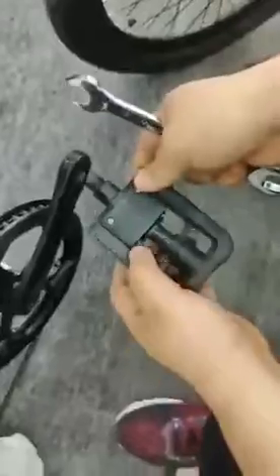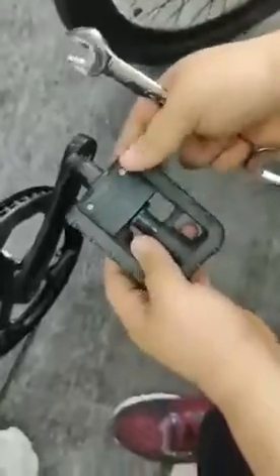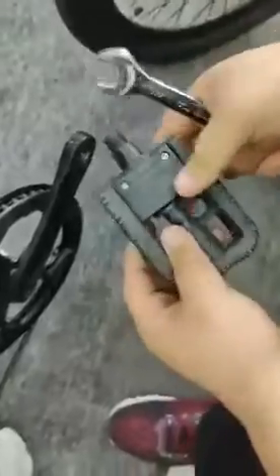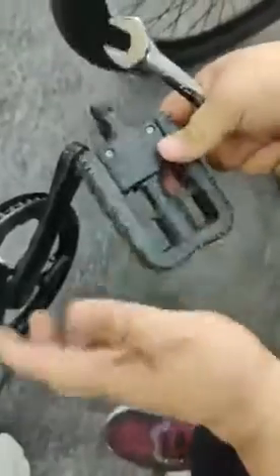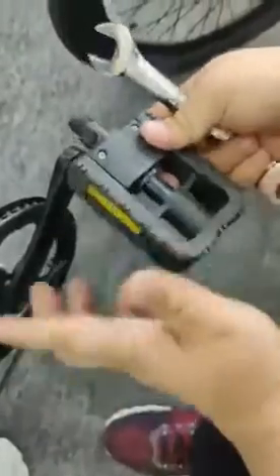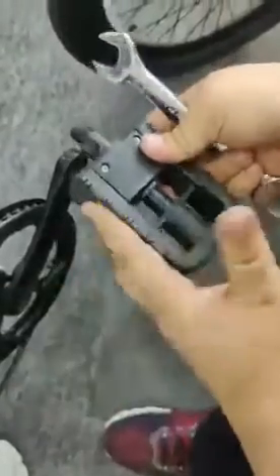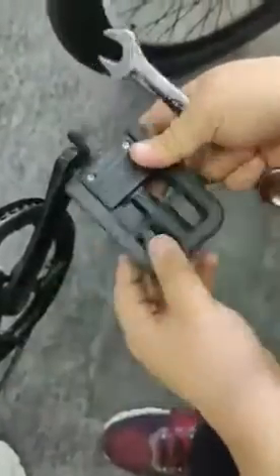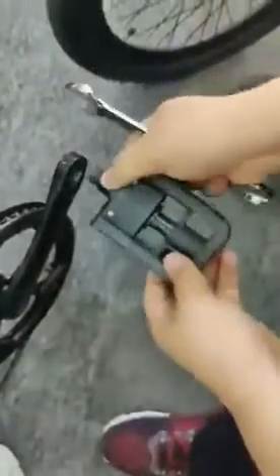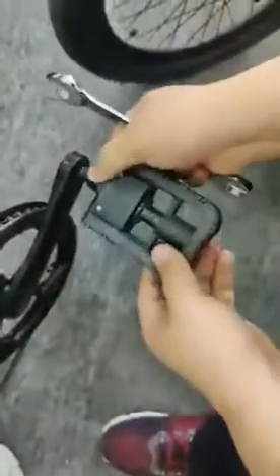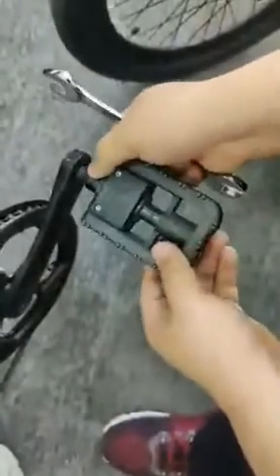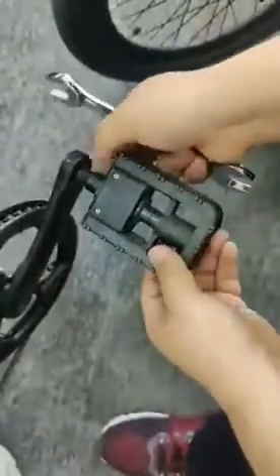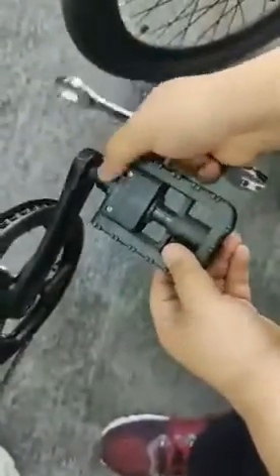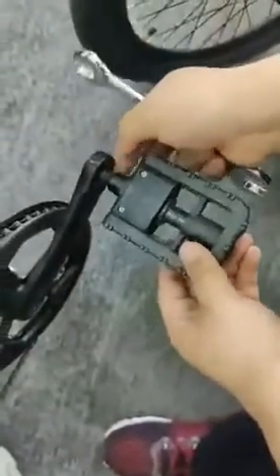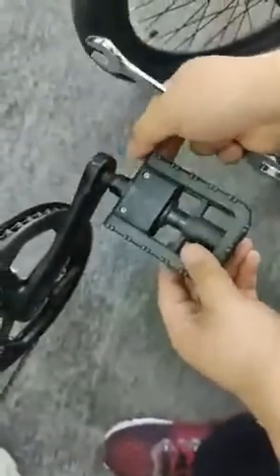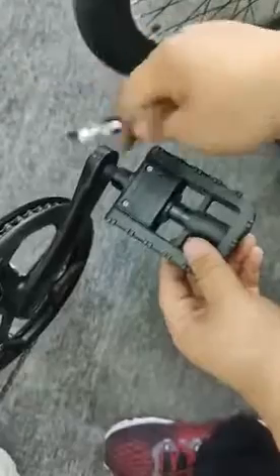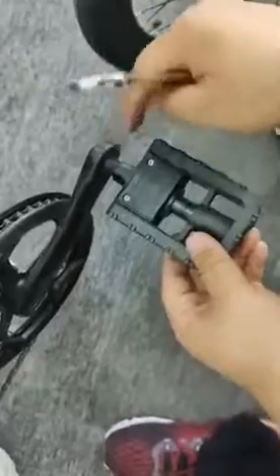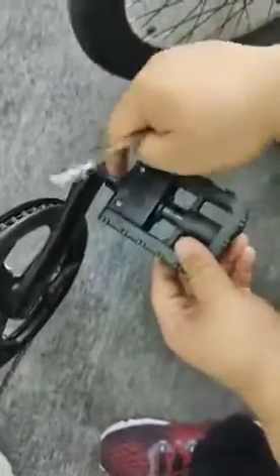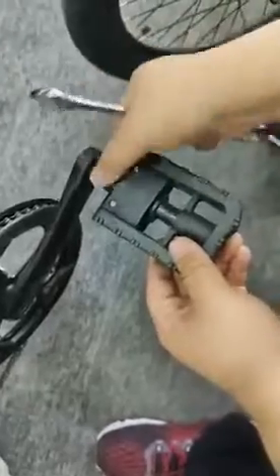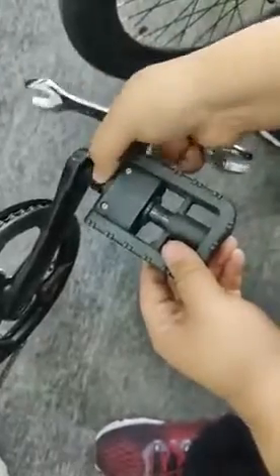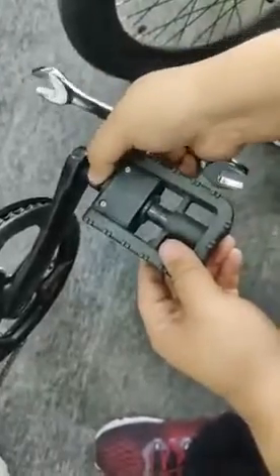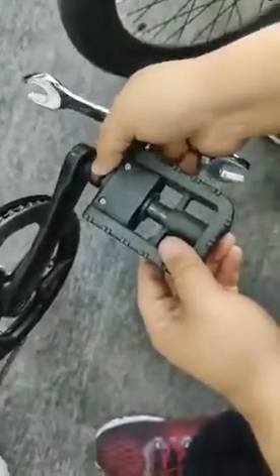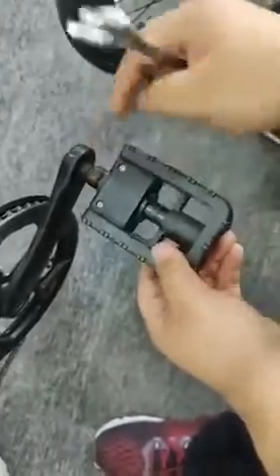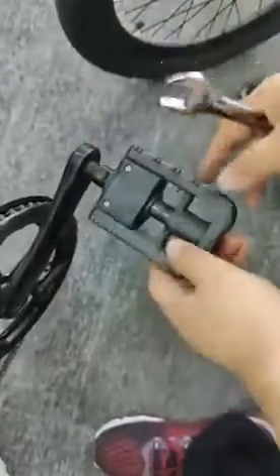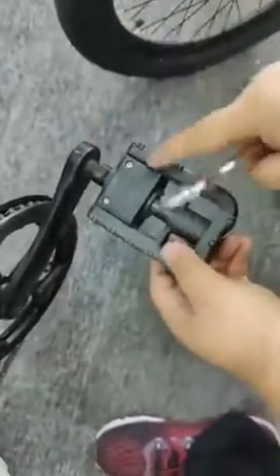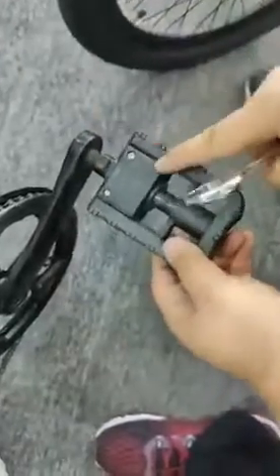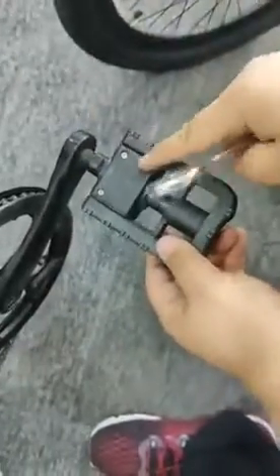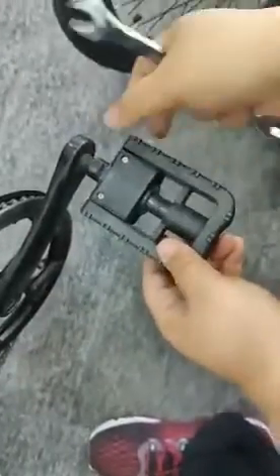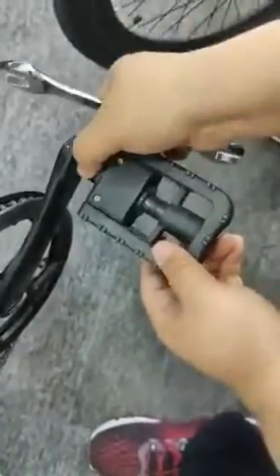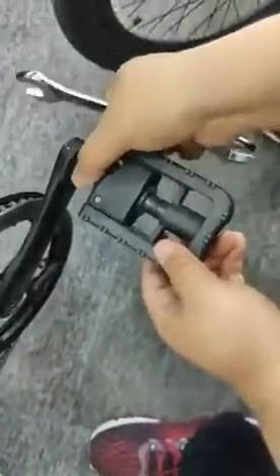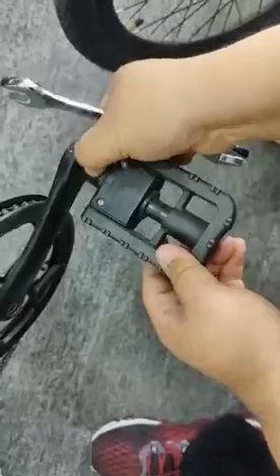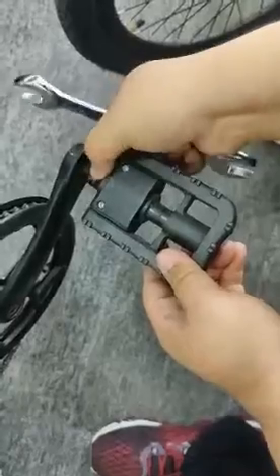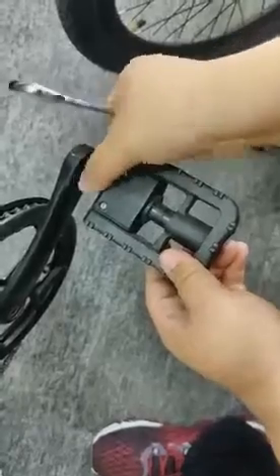Now we put it on and turn it. This is the right side, so turn it clockwise.